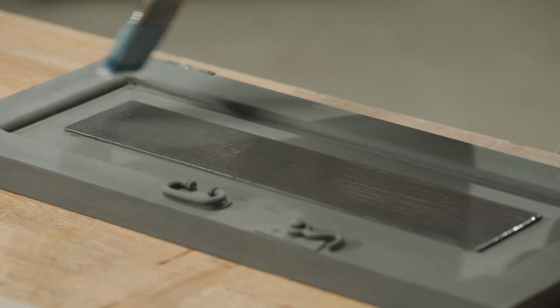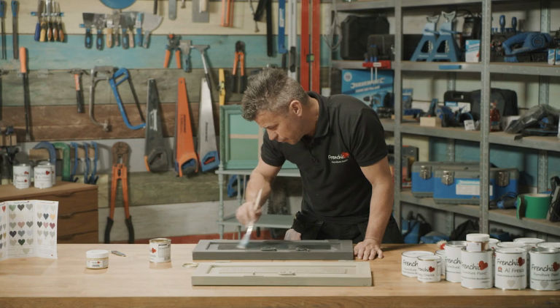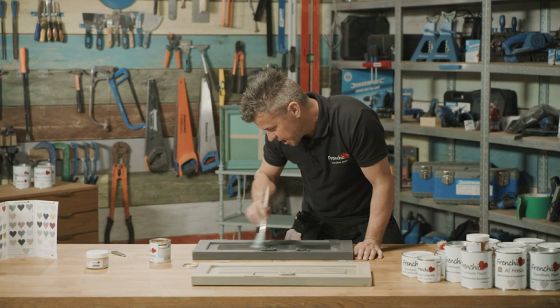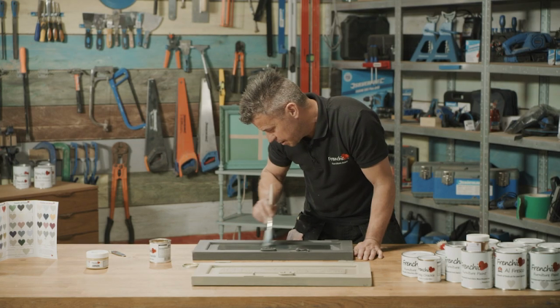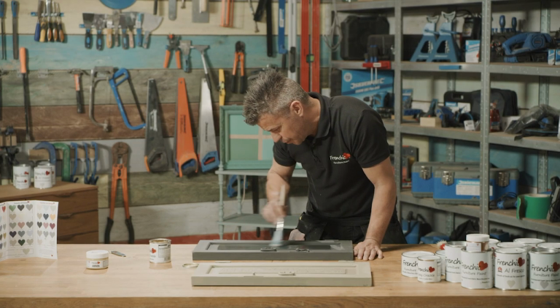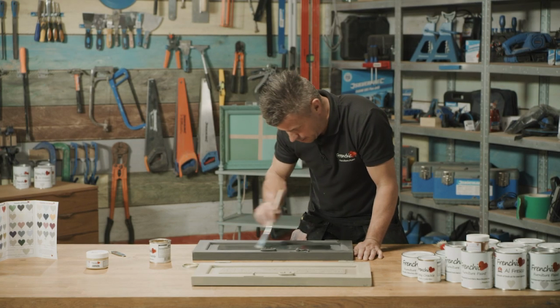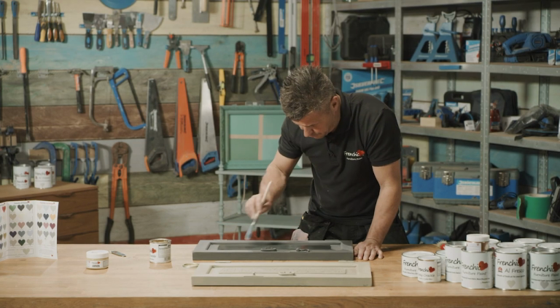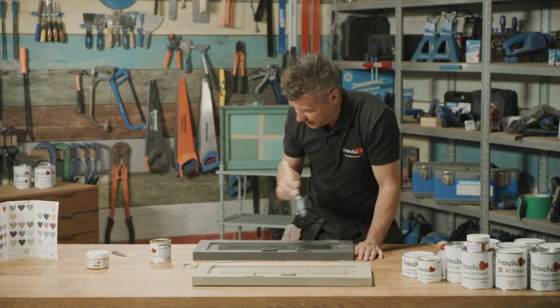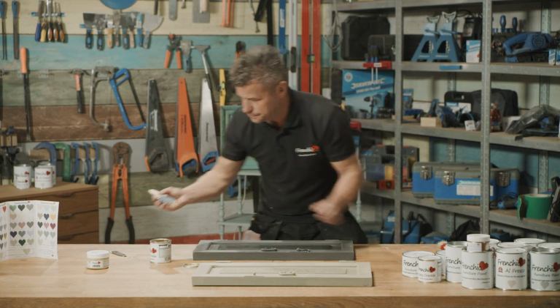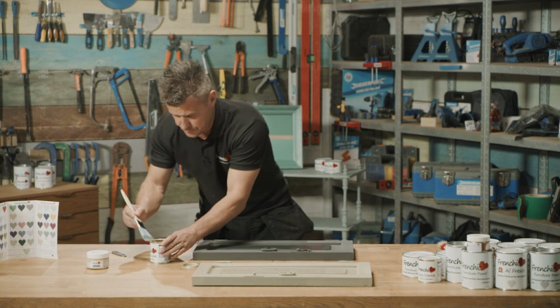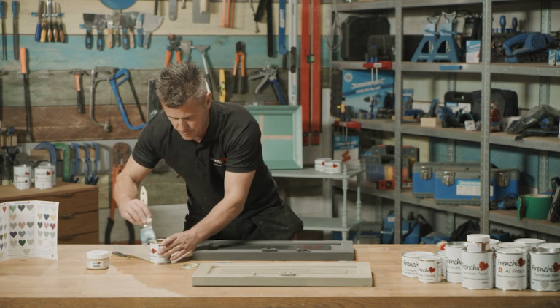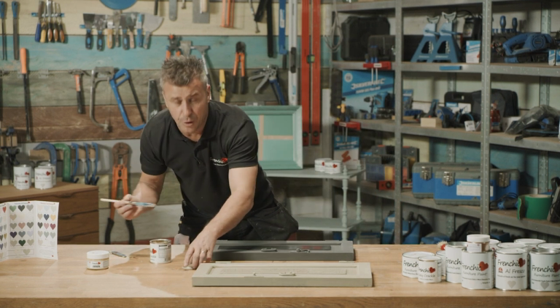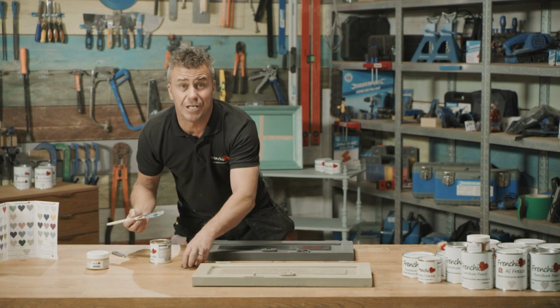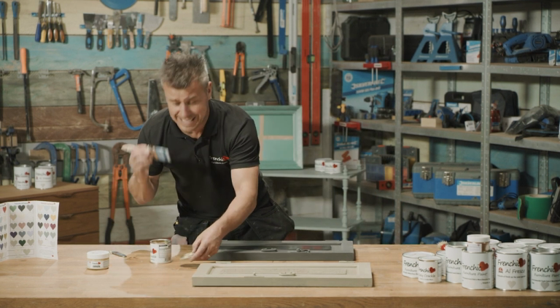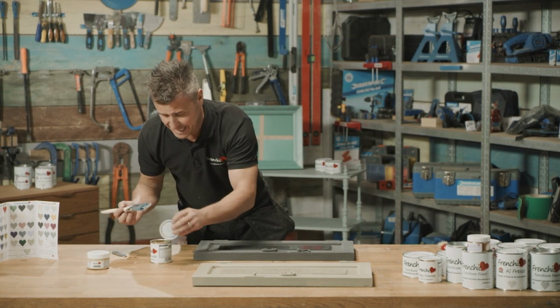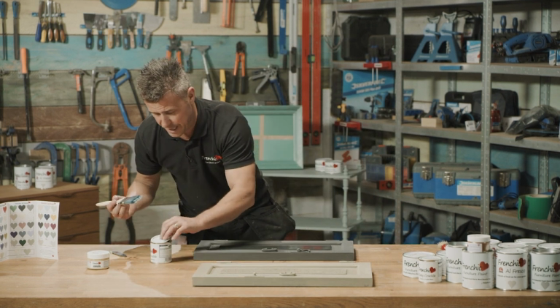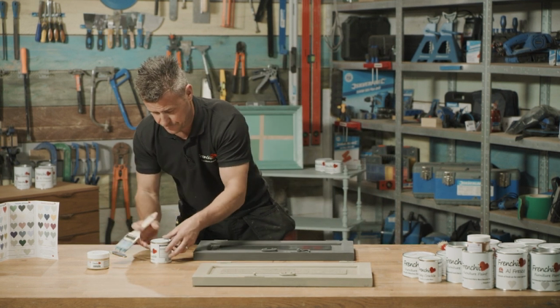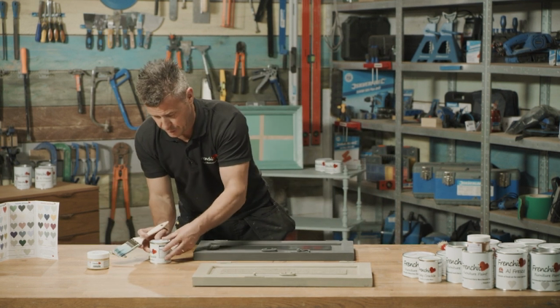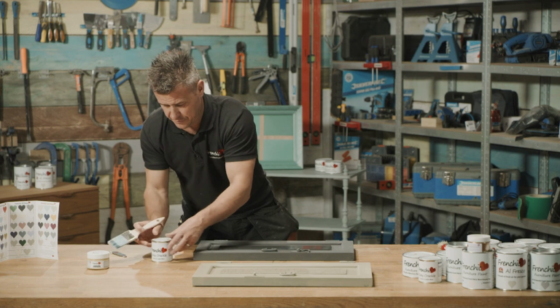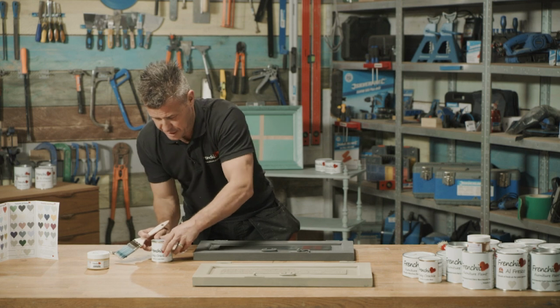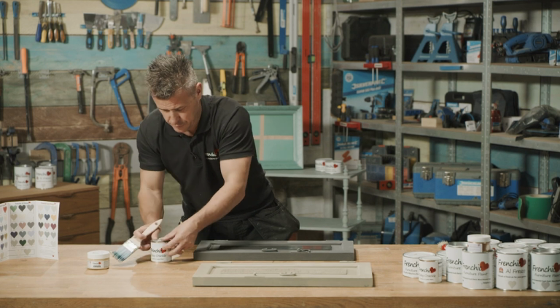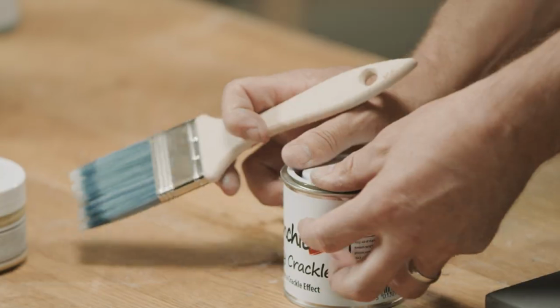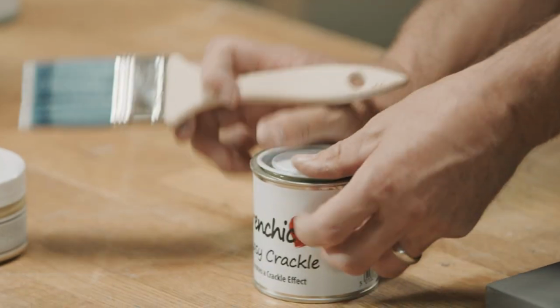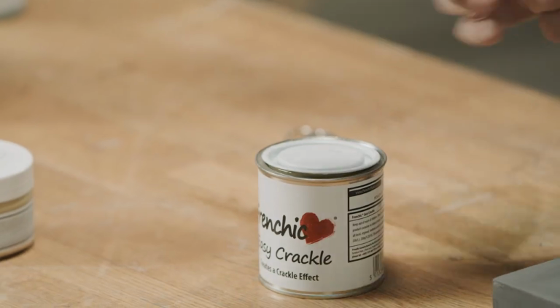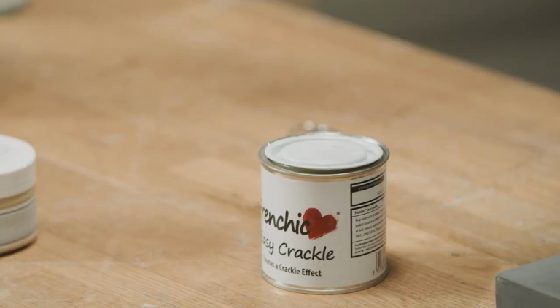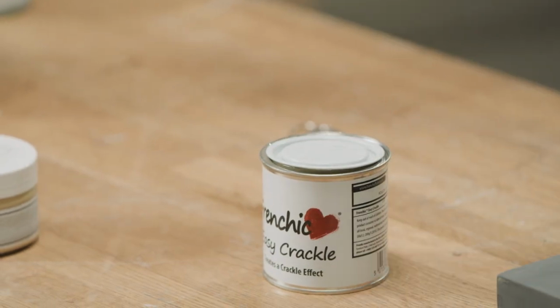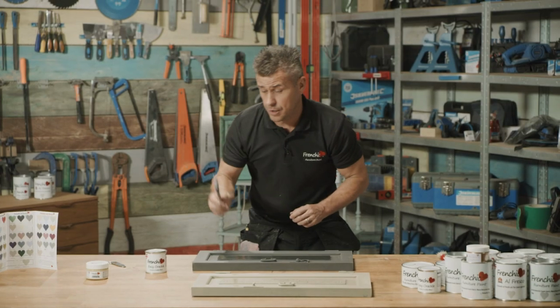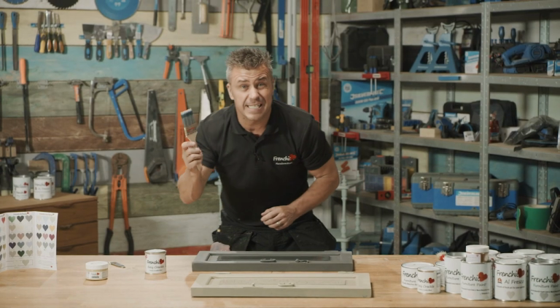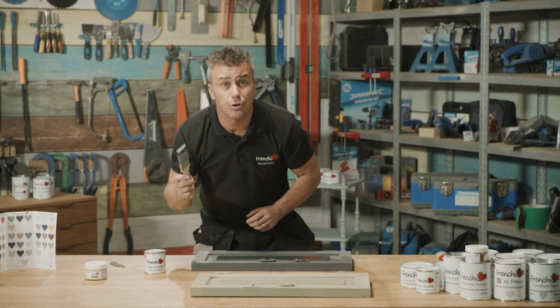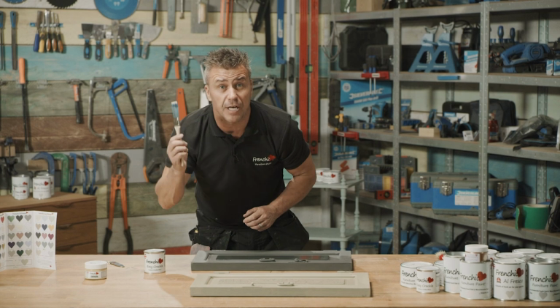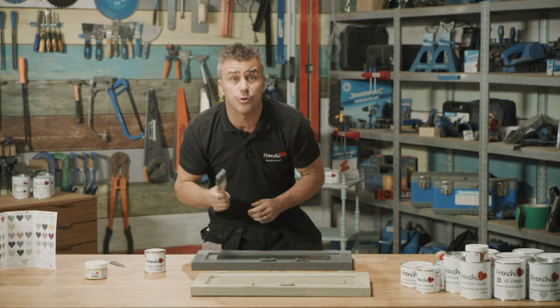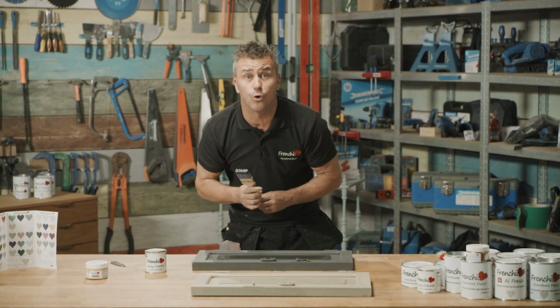Once you've covered the section that you want to create the crackle effect on, just leave that to completely dry. And of course, like all French Chic's products, it's water based, so you can simply wash the brush out with some warm water.